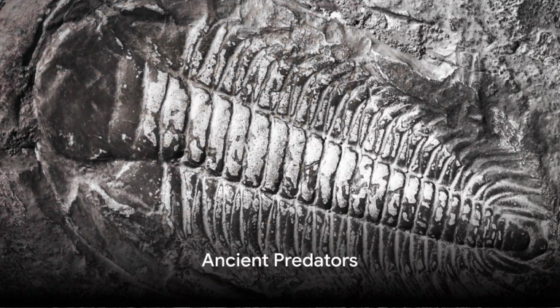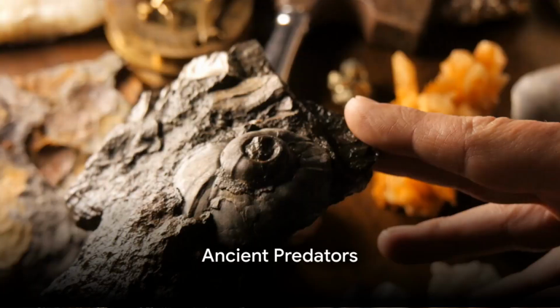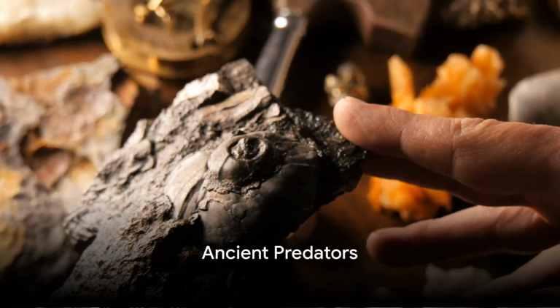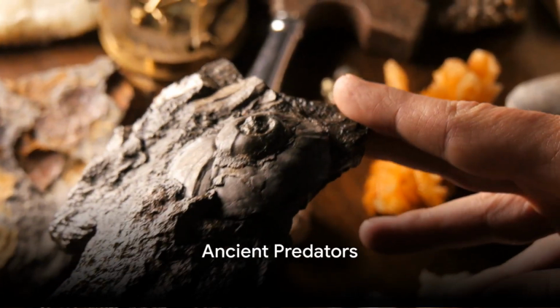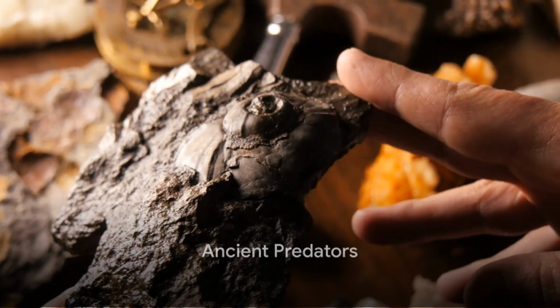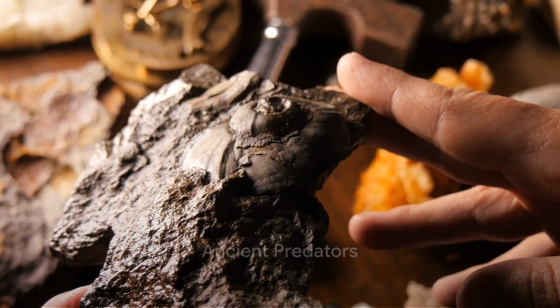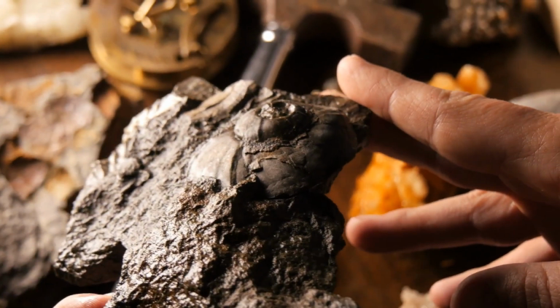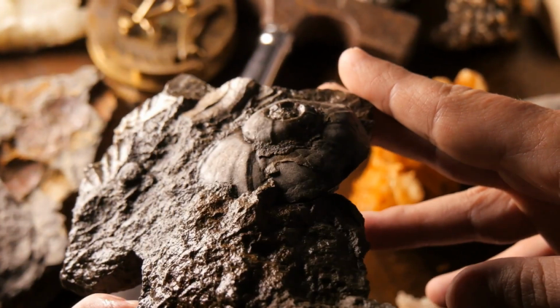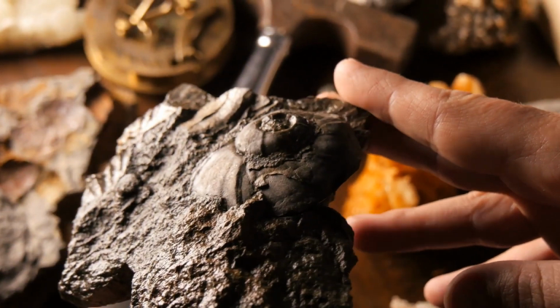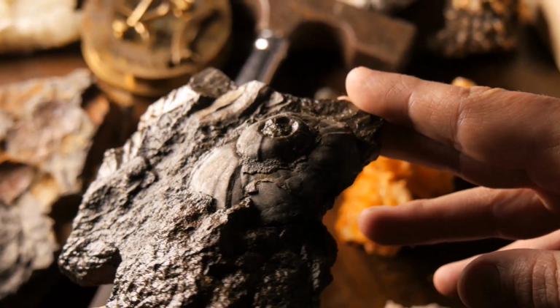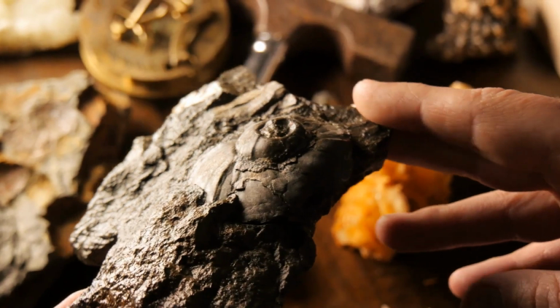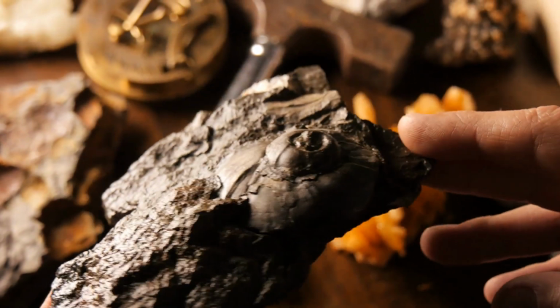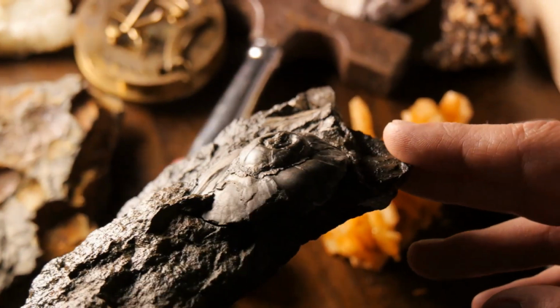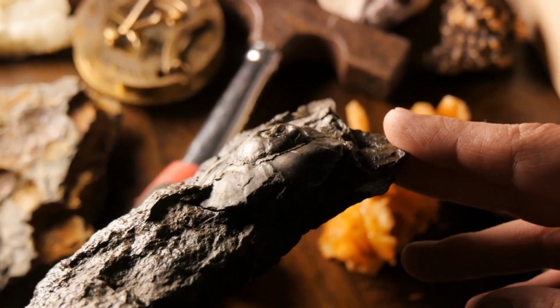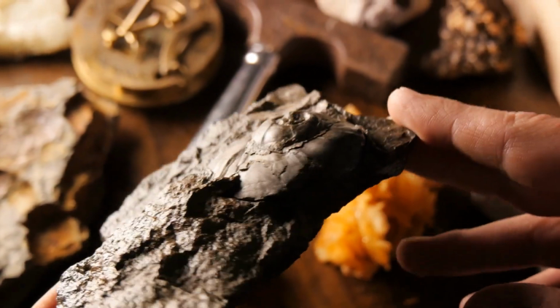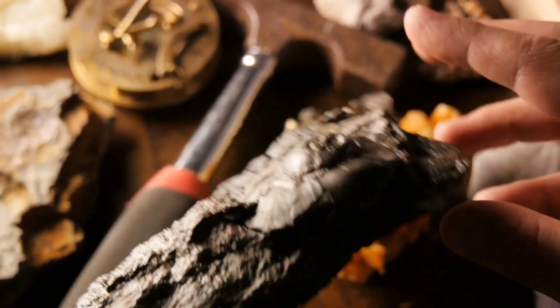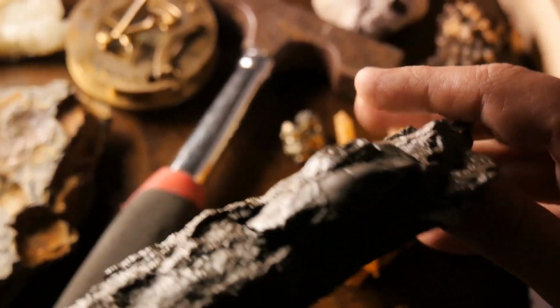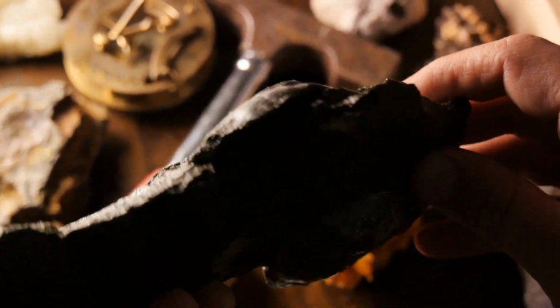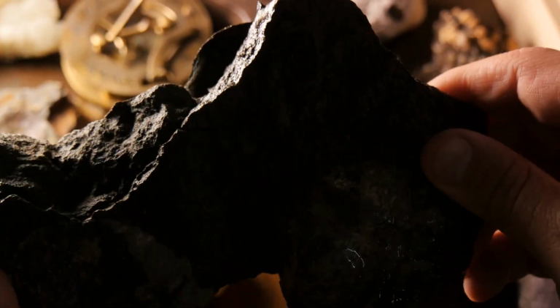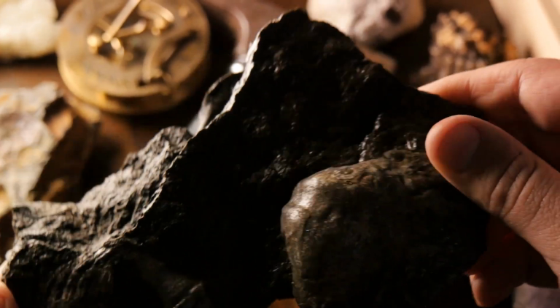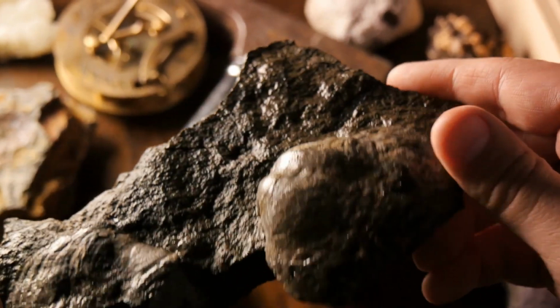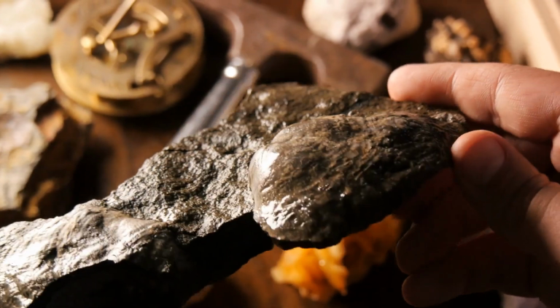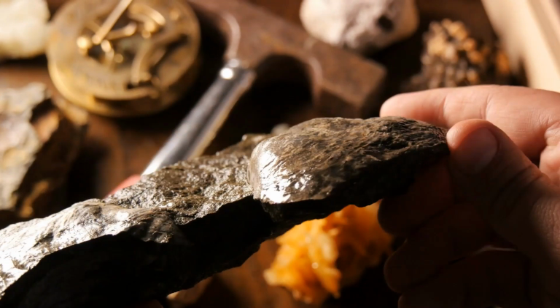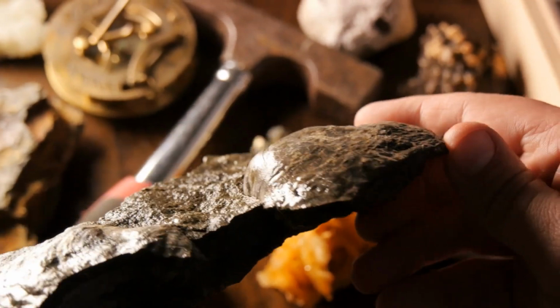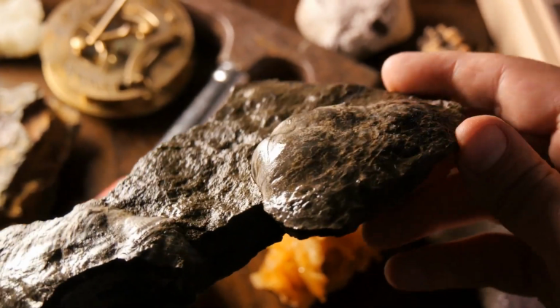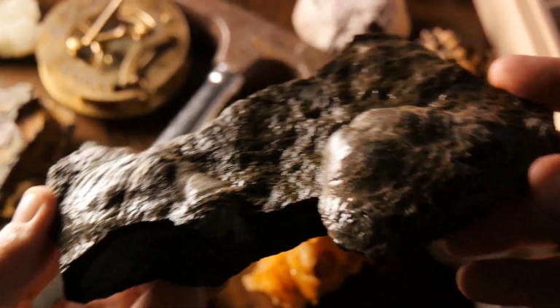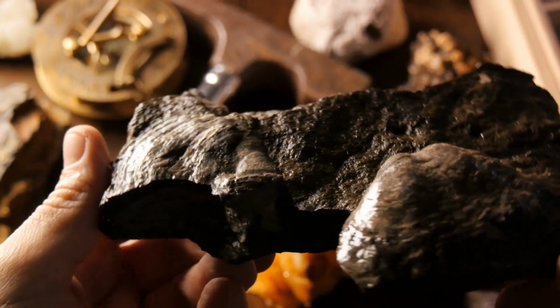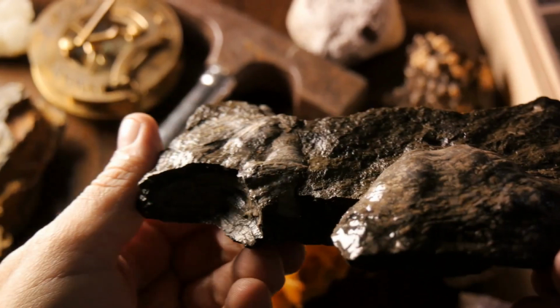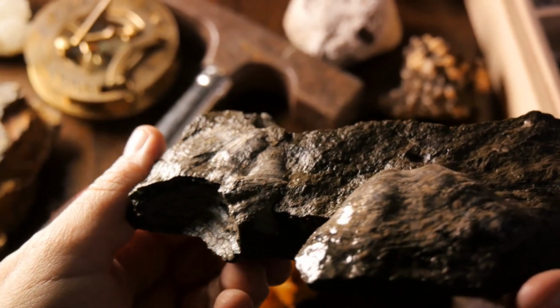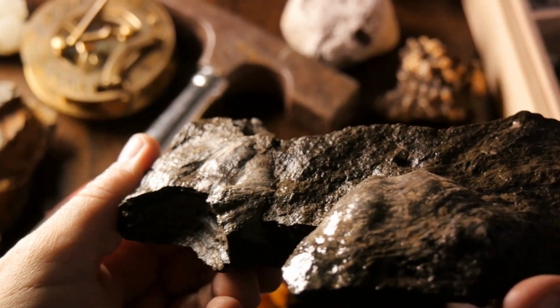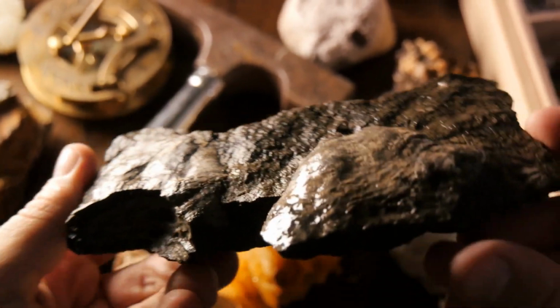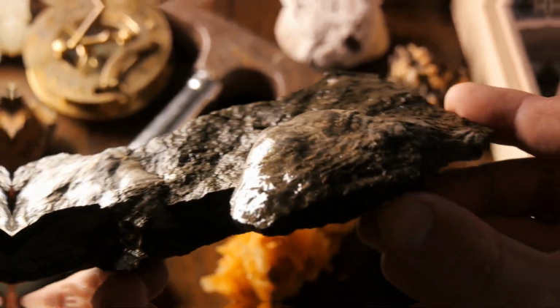They've been around for at least 20 million years. Fossilized remains of bobbit worm dens have been found, including a remarkable discovery in Taiwan dating back 20 million years. These creatures truly are ancient predators of the deep.